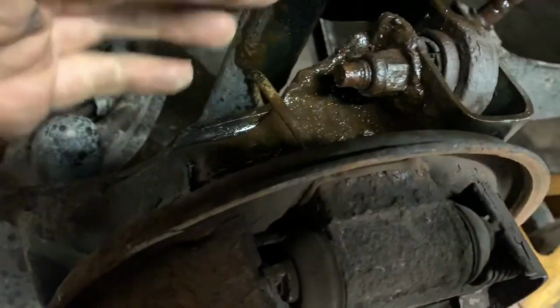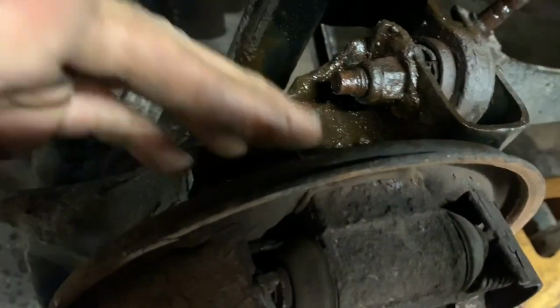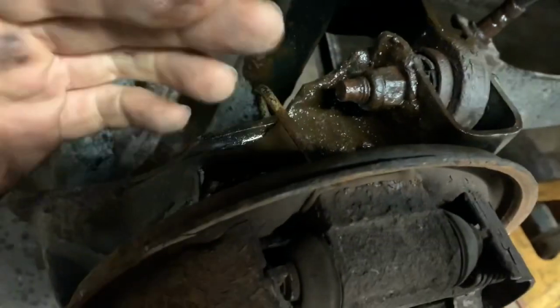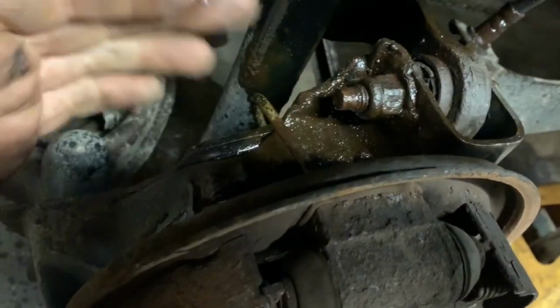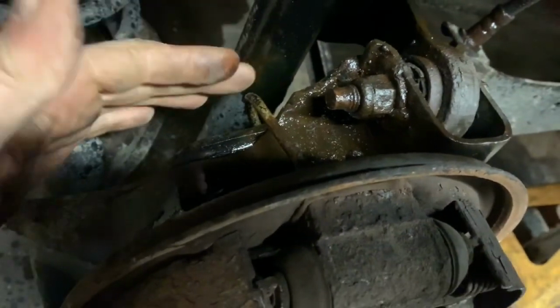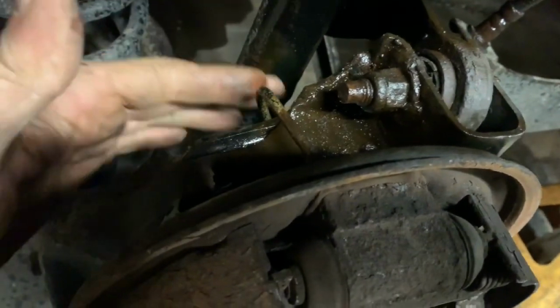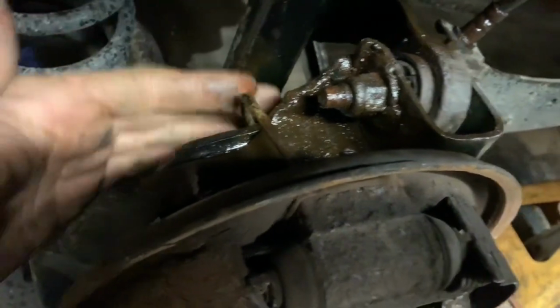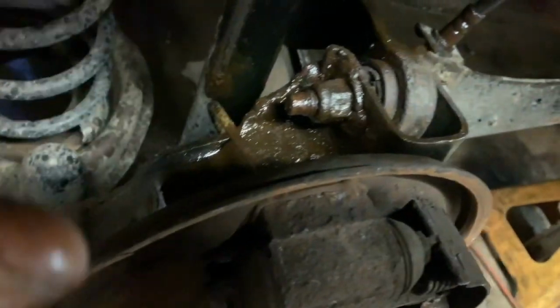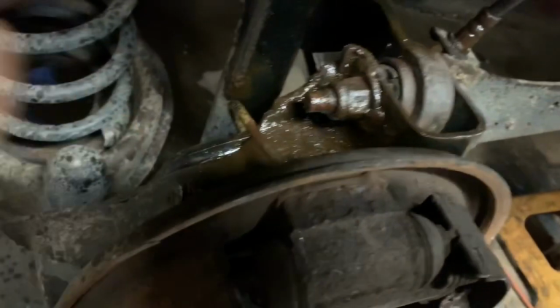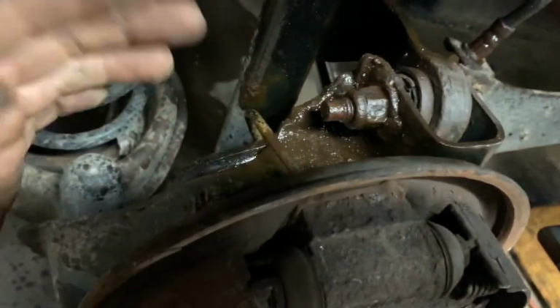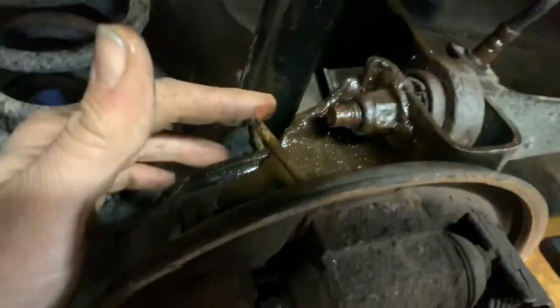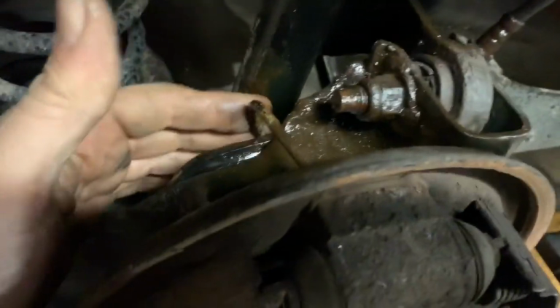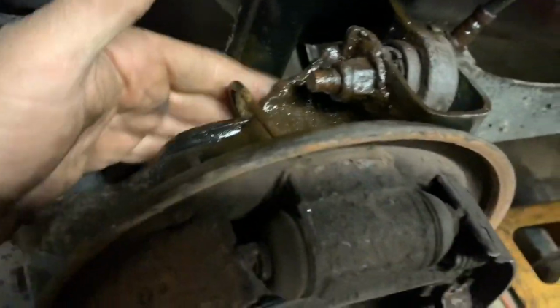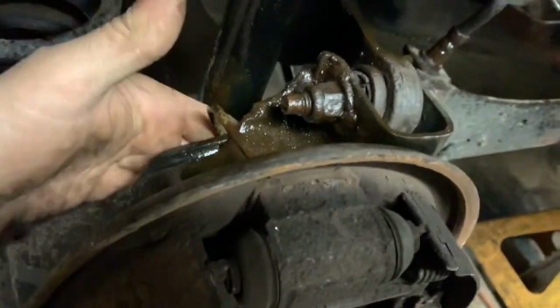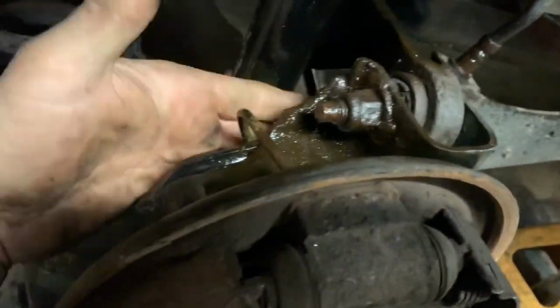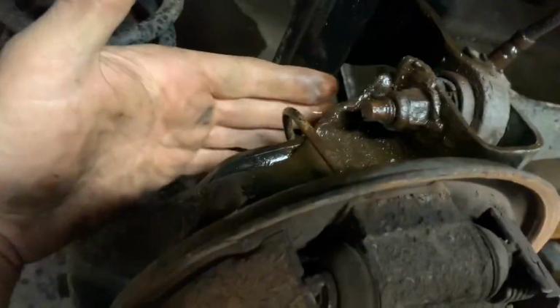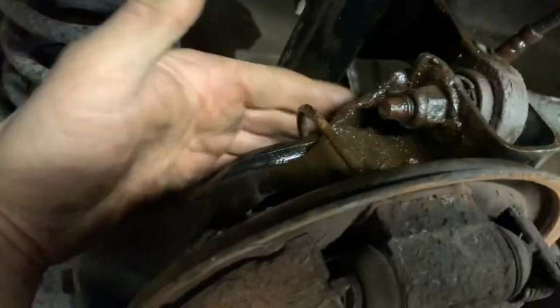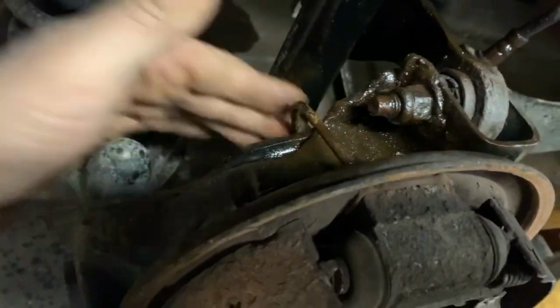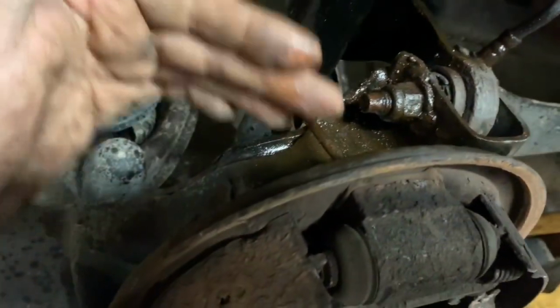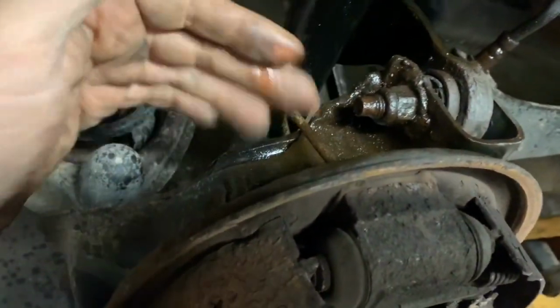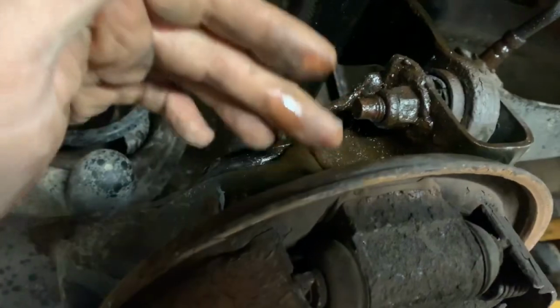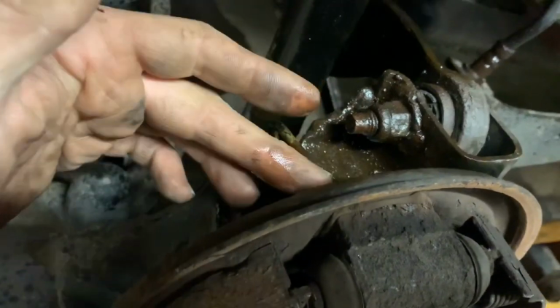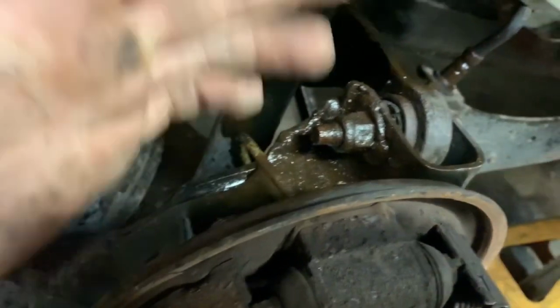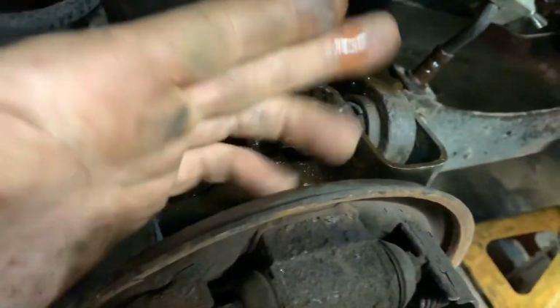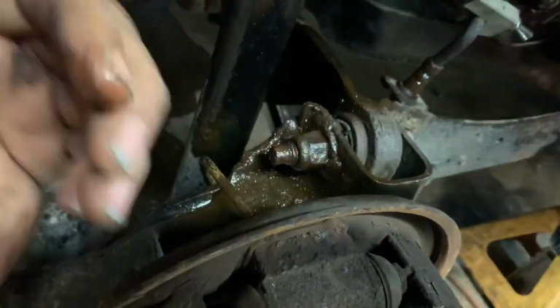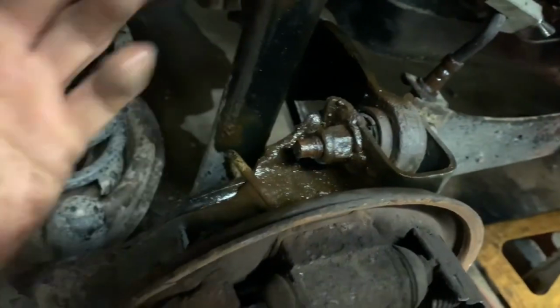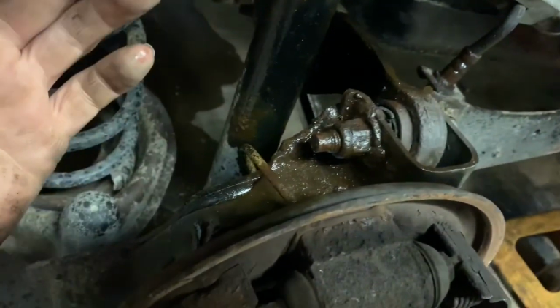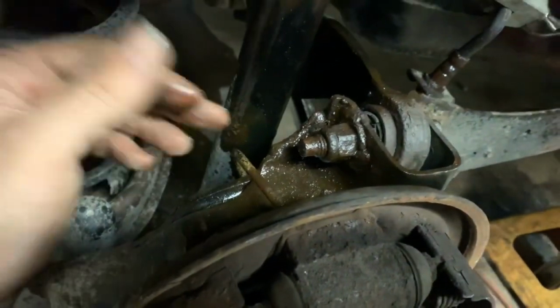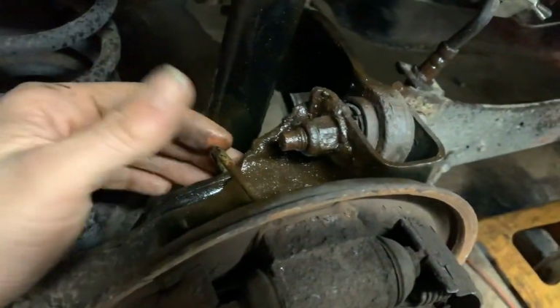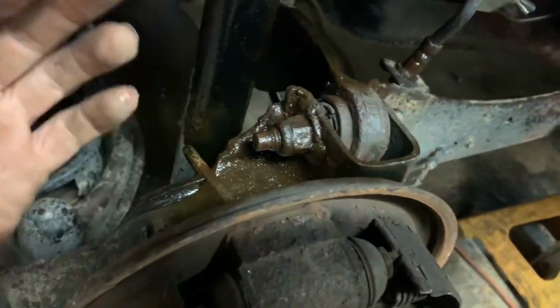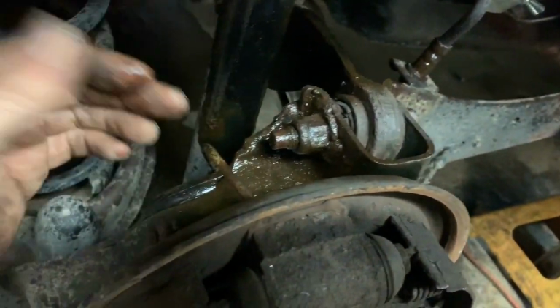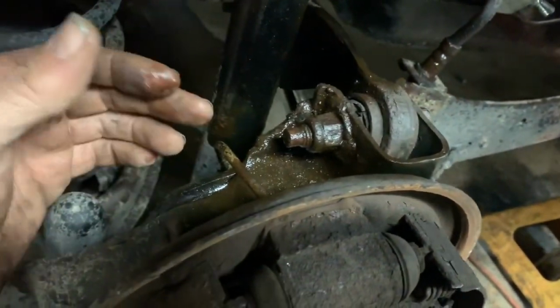We may need to build brand new lines for this, but that's okay — we do that stuff all the time here in the shop. They don't offer an aftermarket application for this line to that rubber line. Not that I found anyway, though I'm sure somebody may.